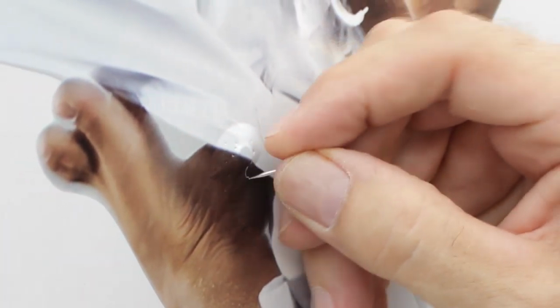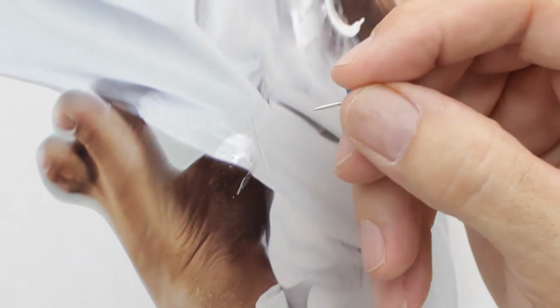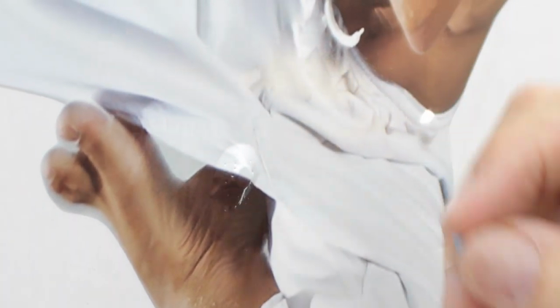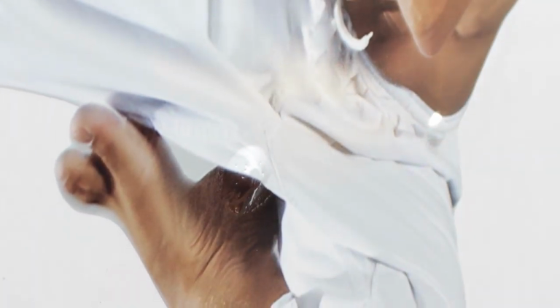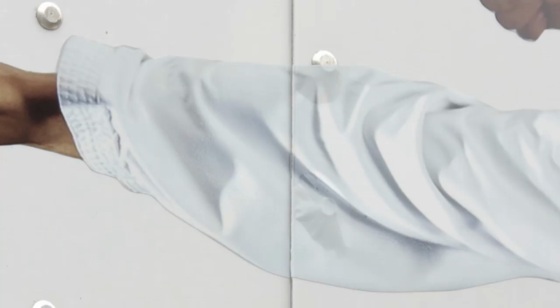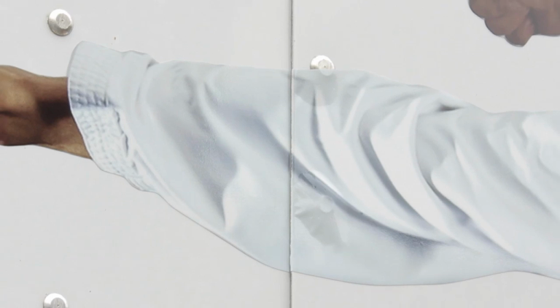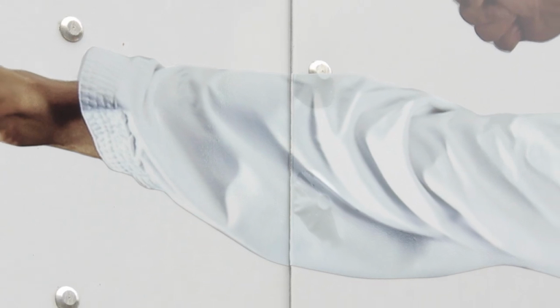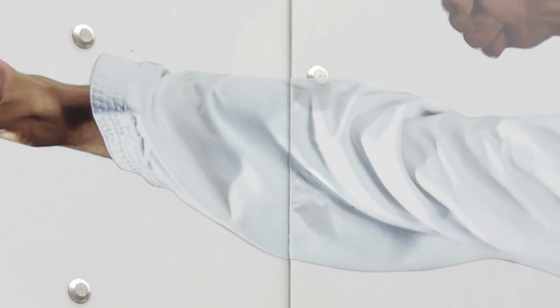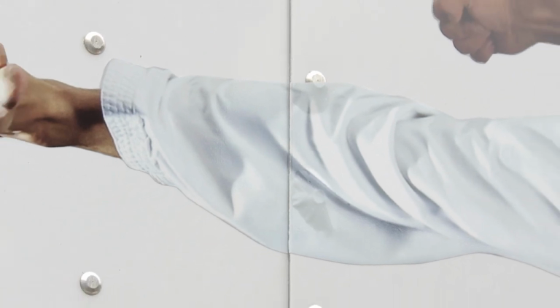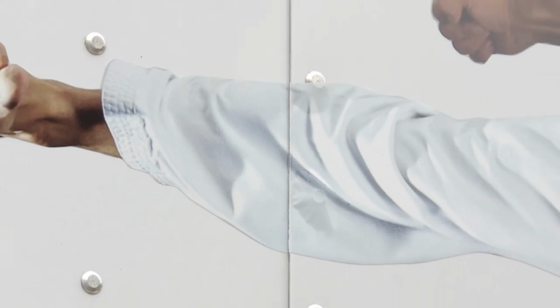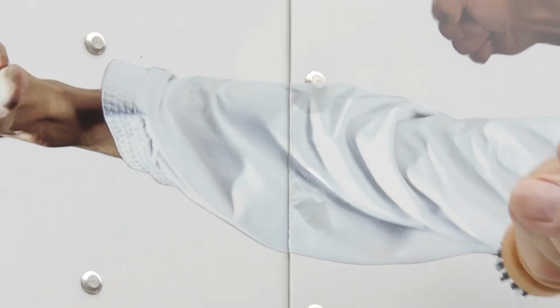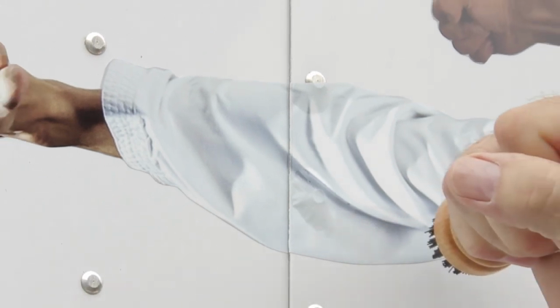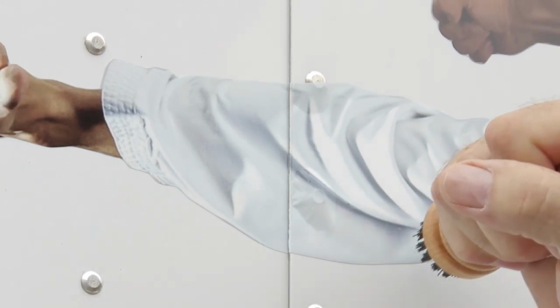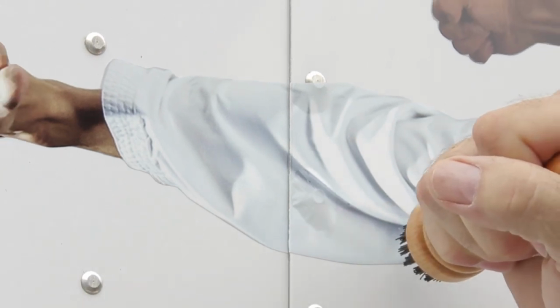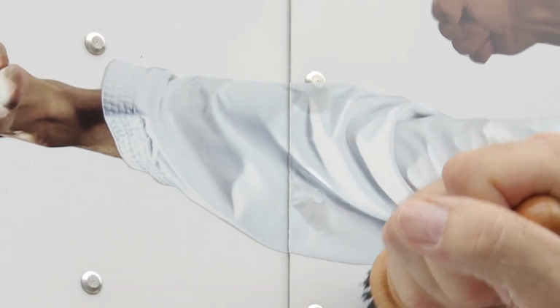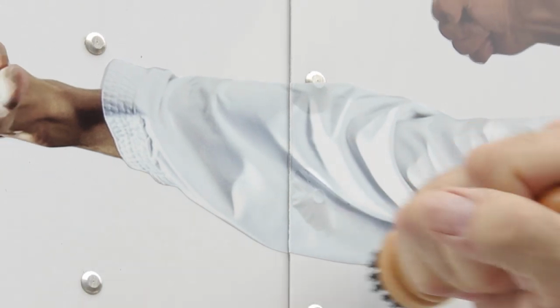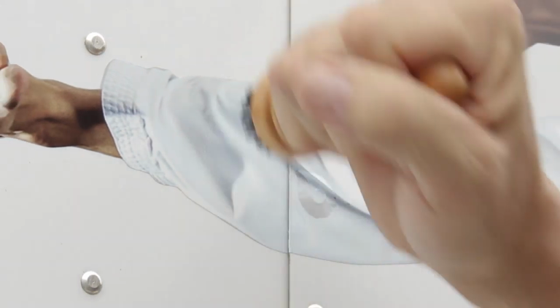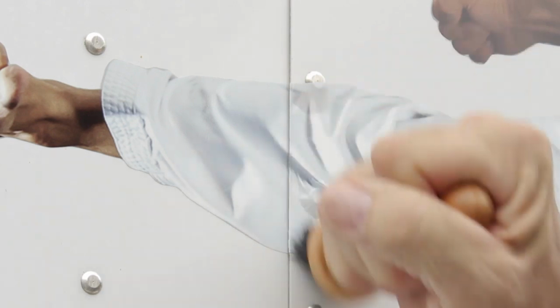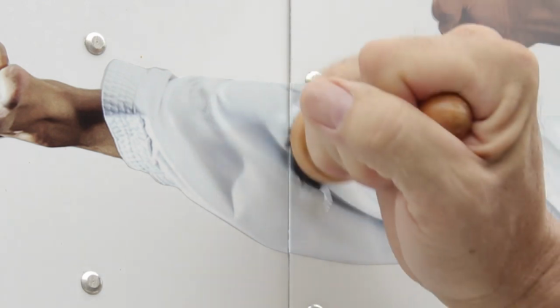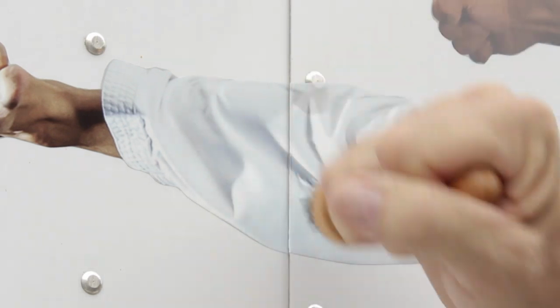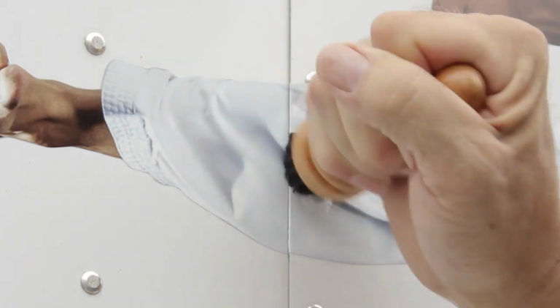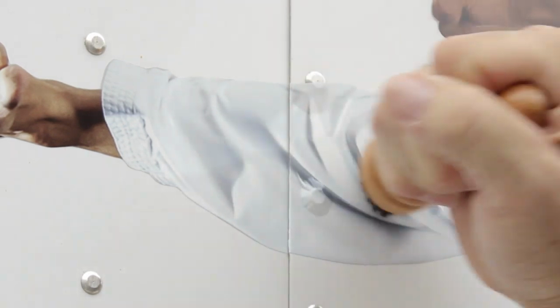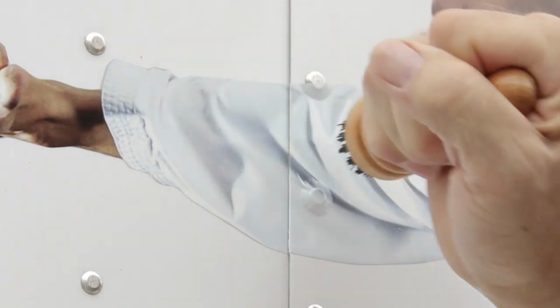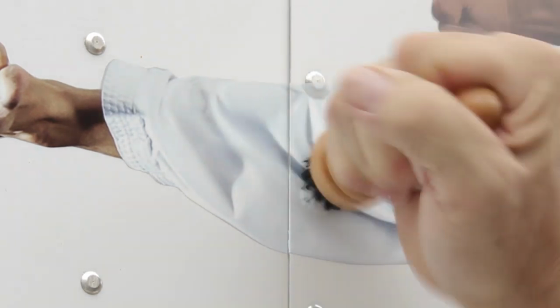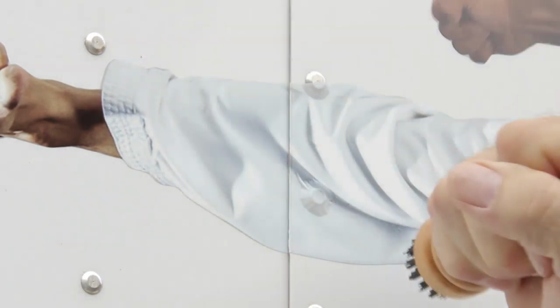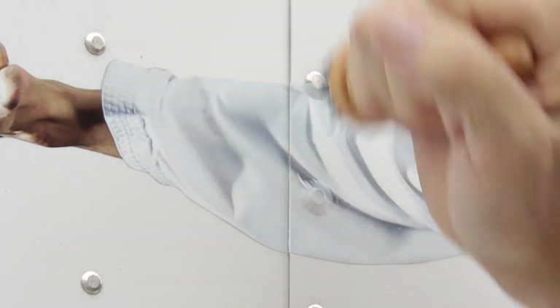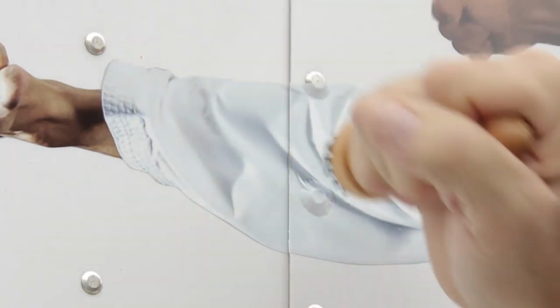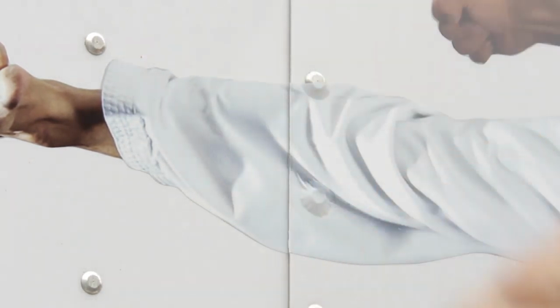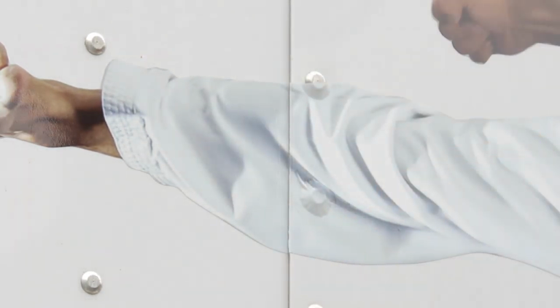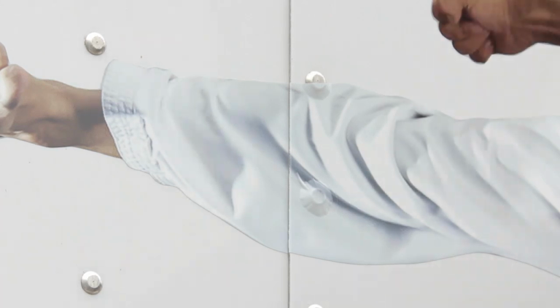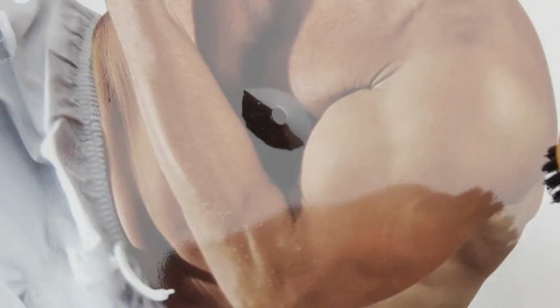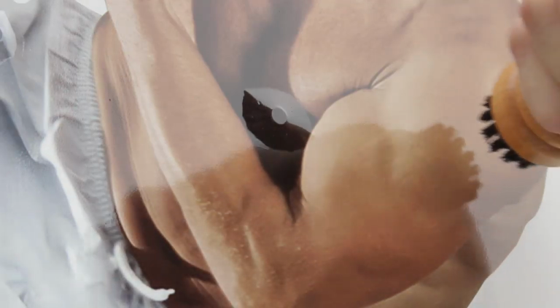You will notice that the vinyl forms a large bubble around the rivet head. Using your rivet brush, brush the large bubble back and forth using a horizontal stroke. Brushing the rivets with short, choppy strokes will compress the large bubbles into a much smaller bubble.